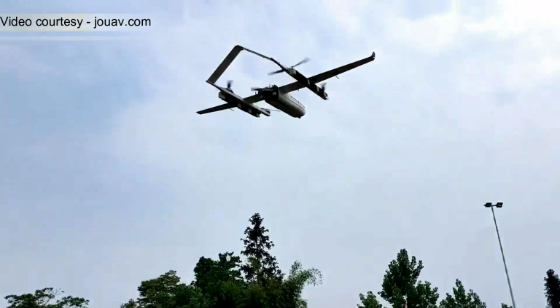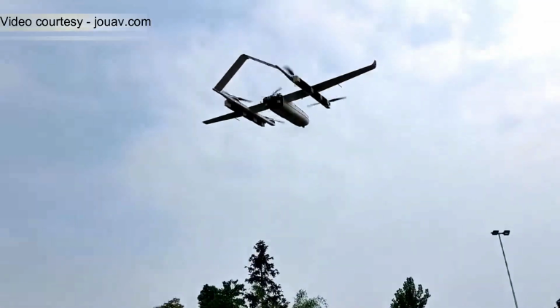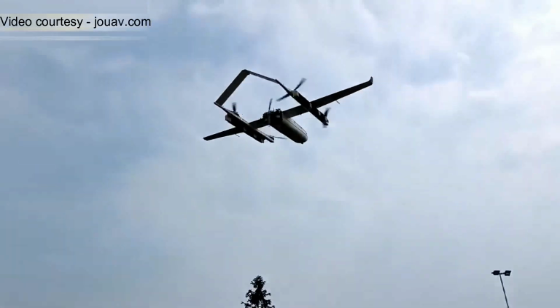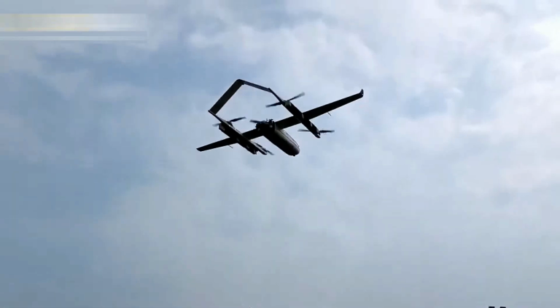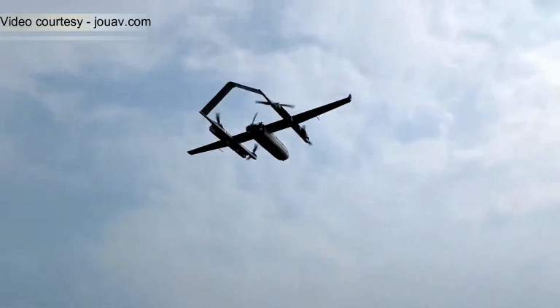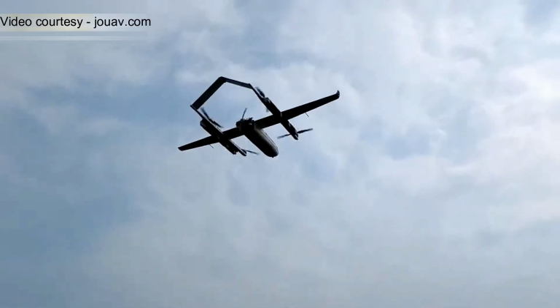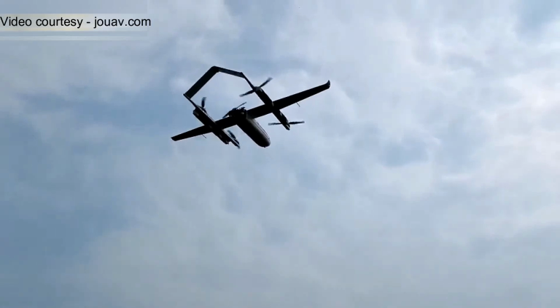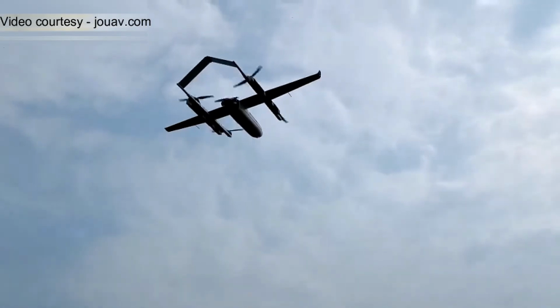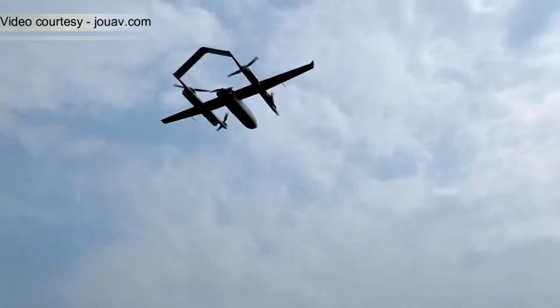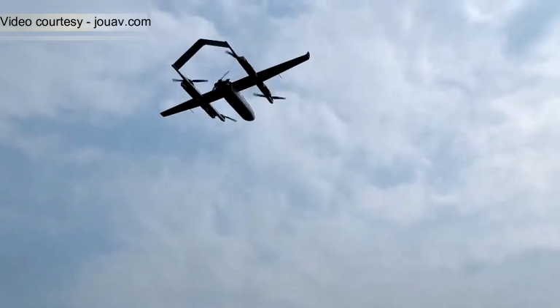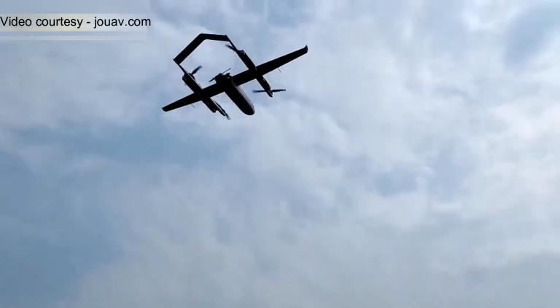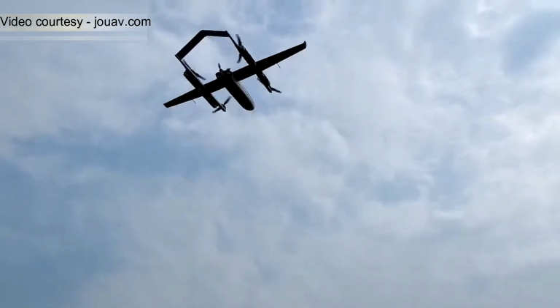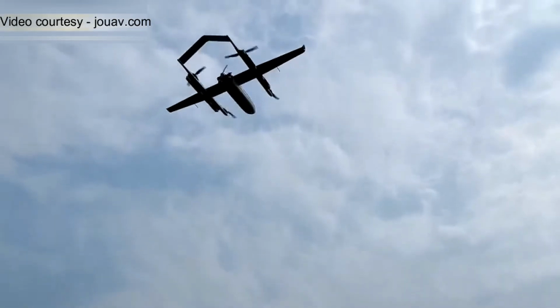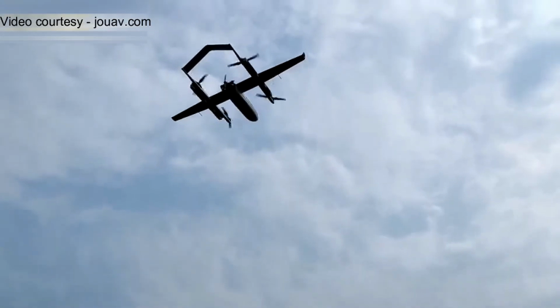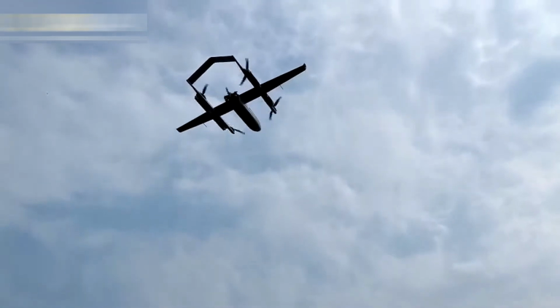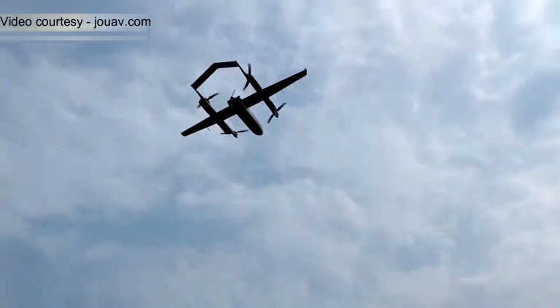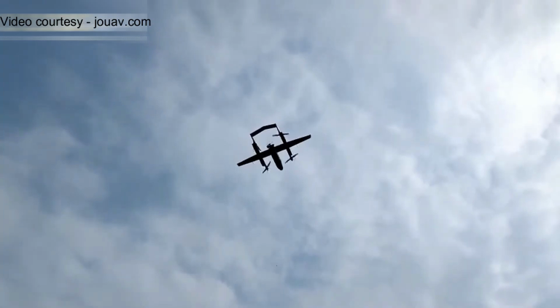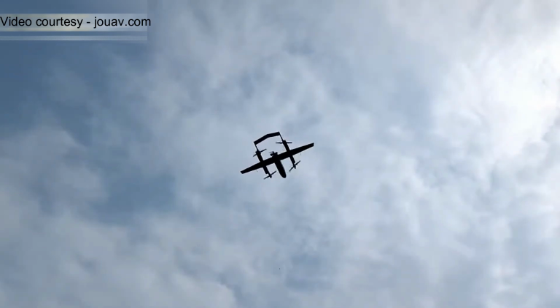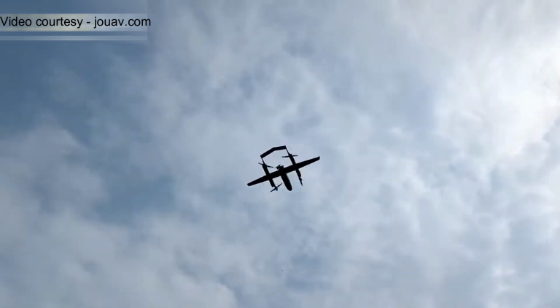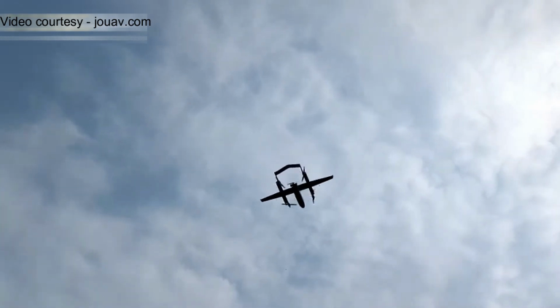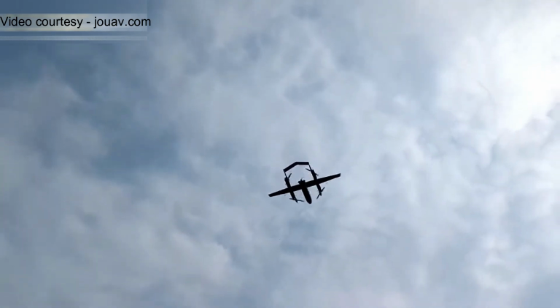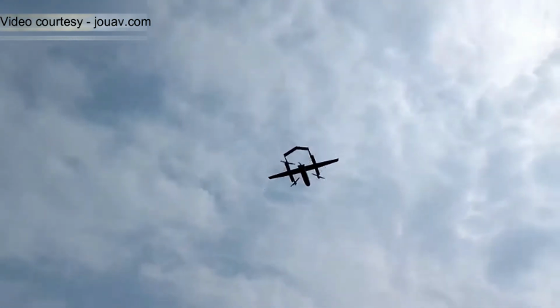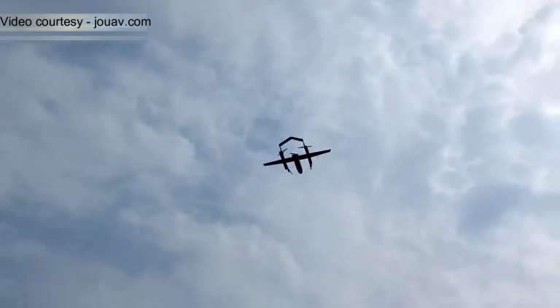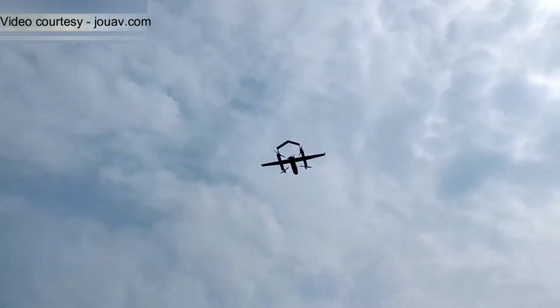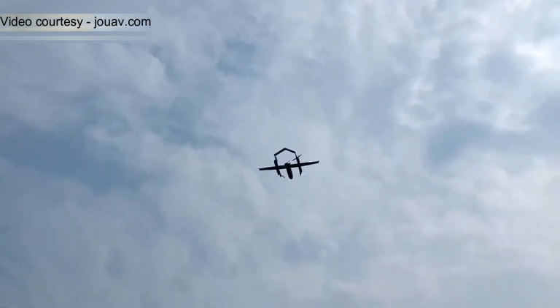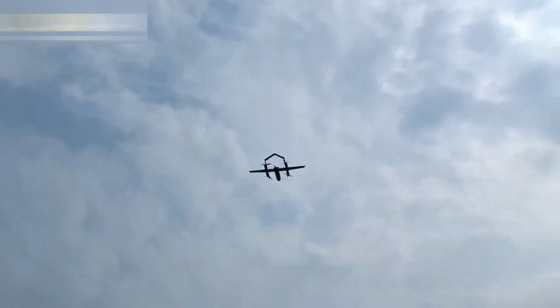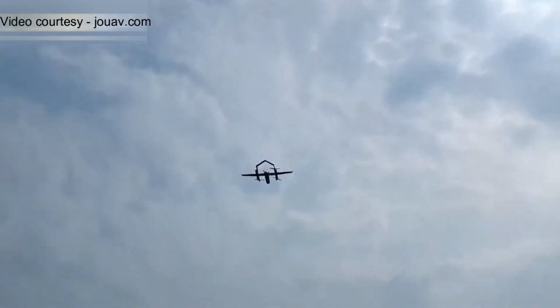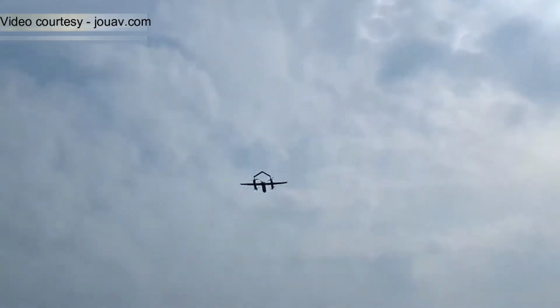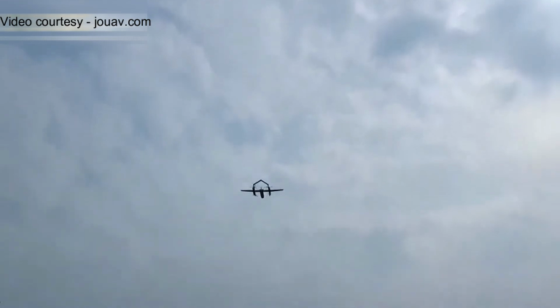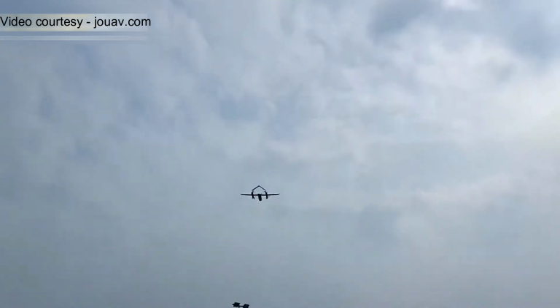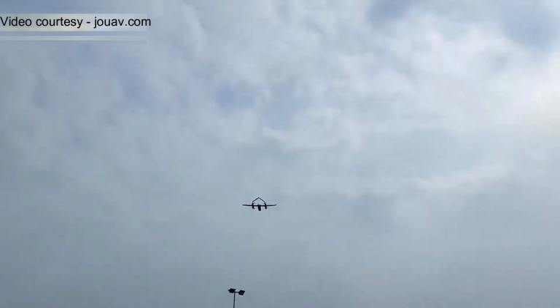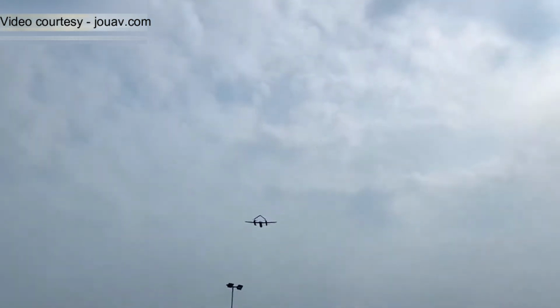VTOL stands for Vertical Takeoff and Landing, and J-O-UAV has mastered this hybrid technology. Unlike regular quadcopters that struggle with range or fixed-wing drones that need a runway, this VTOL drone combines the best of both worlds: hovering stability and high-speed endurance flight.